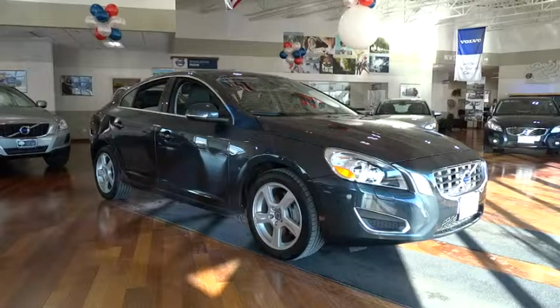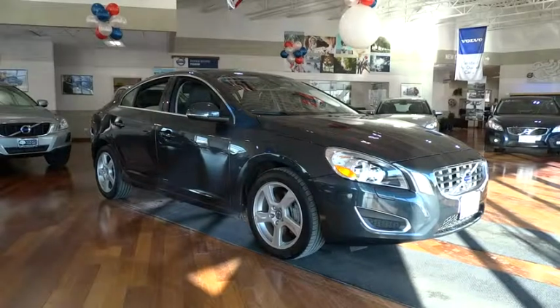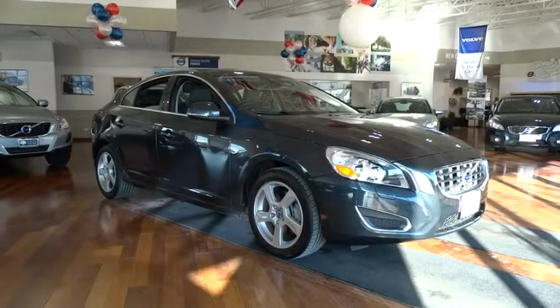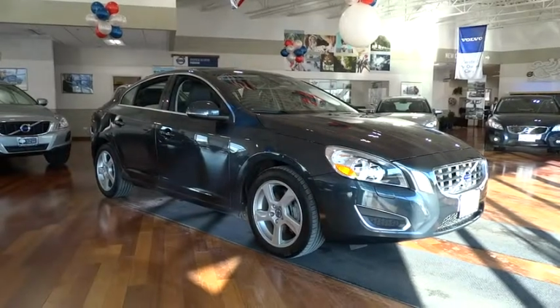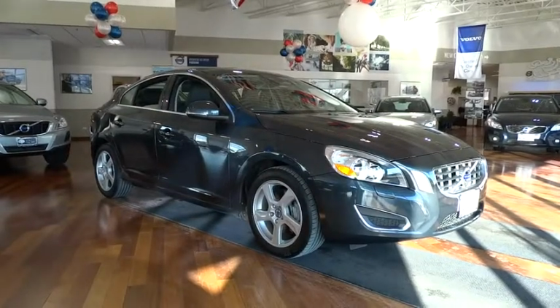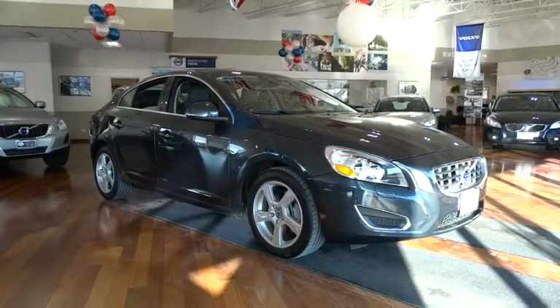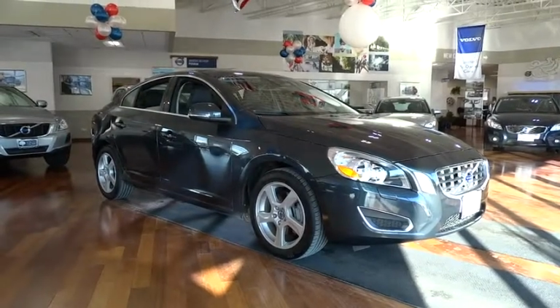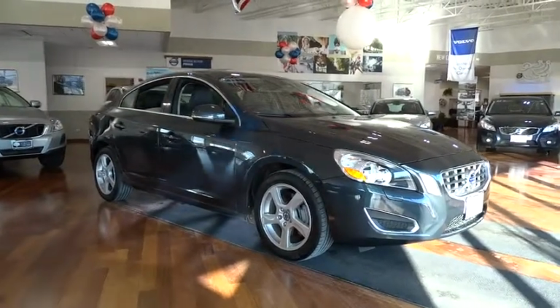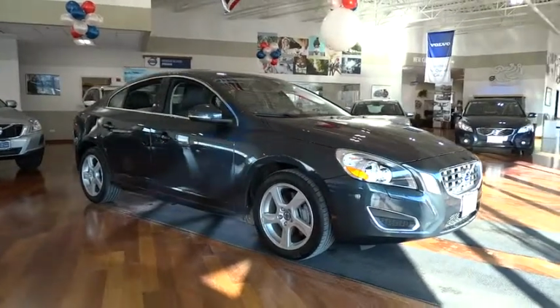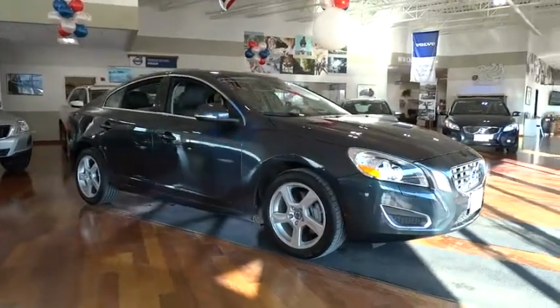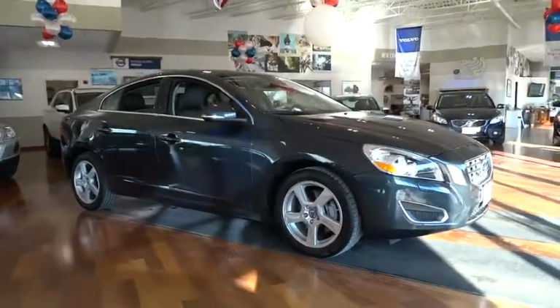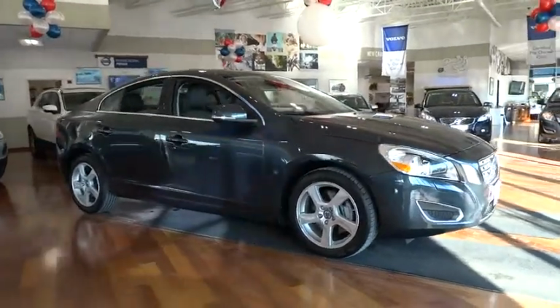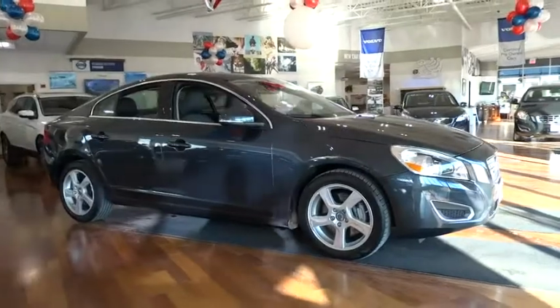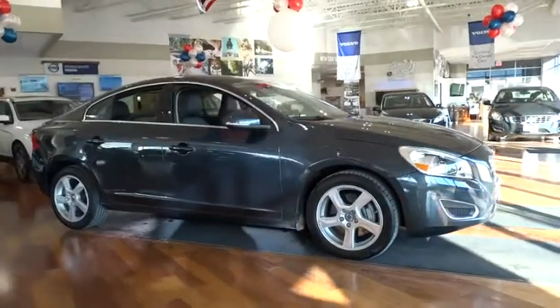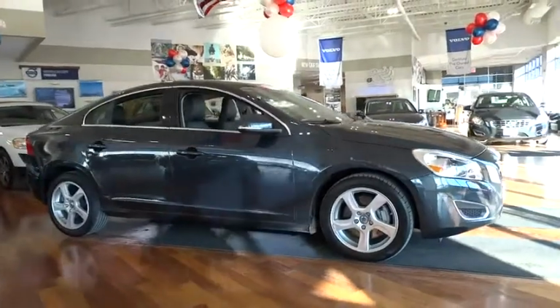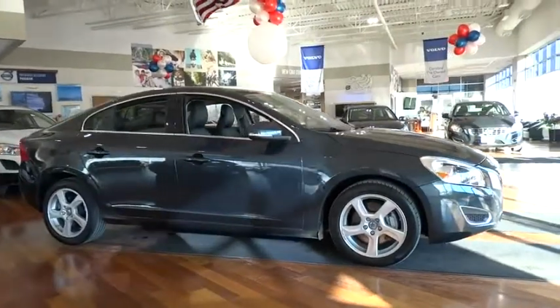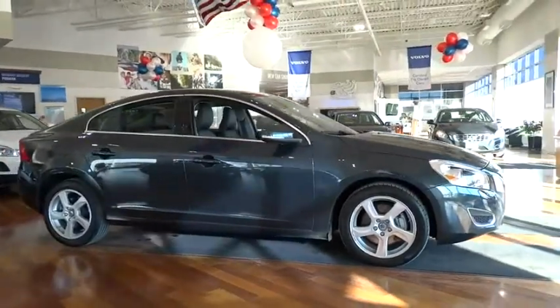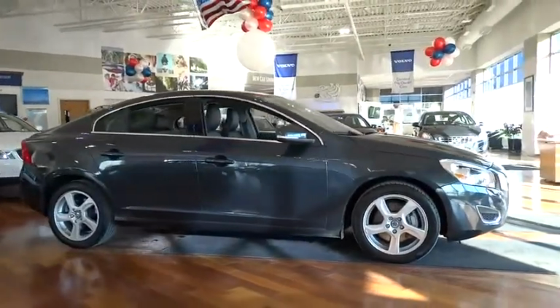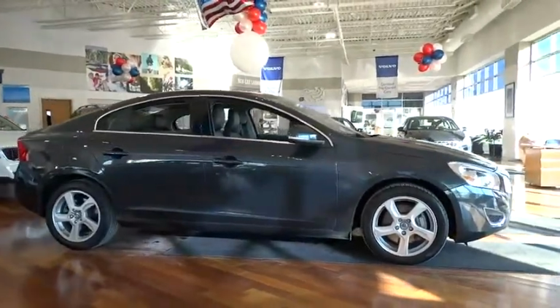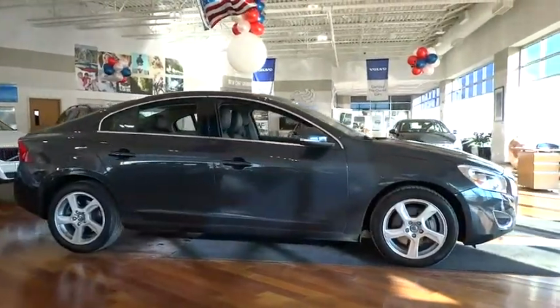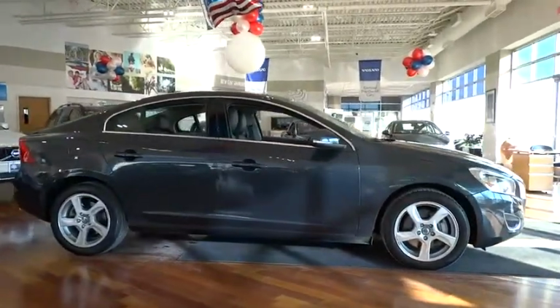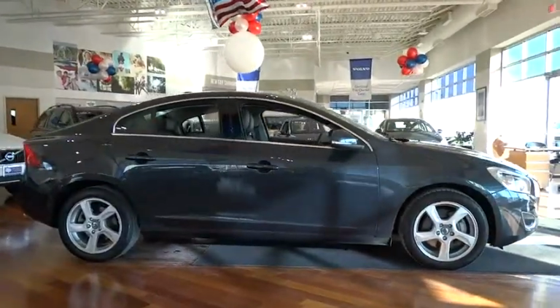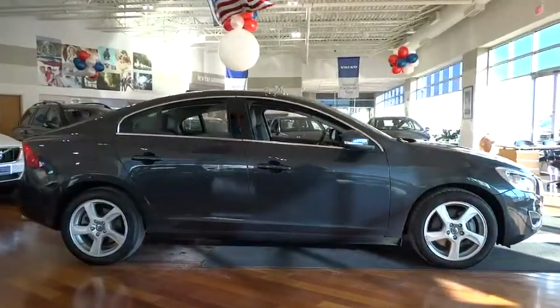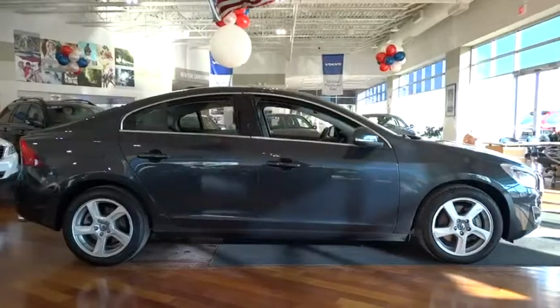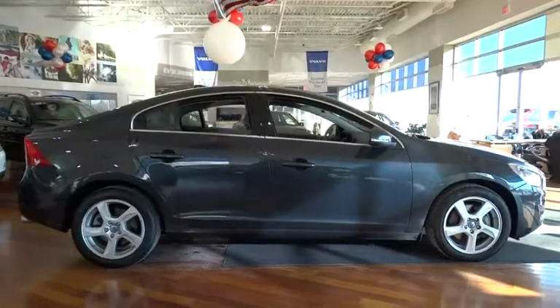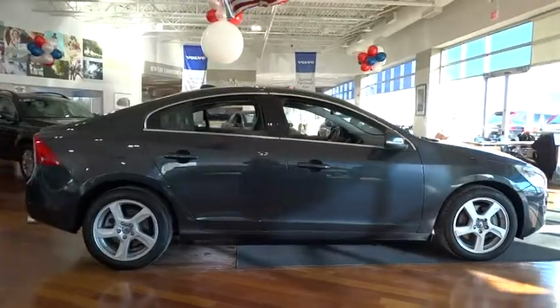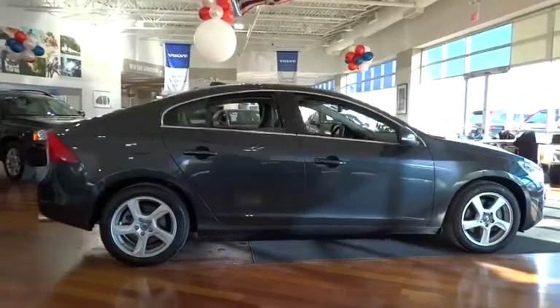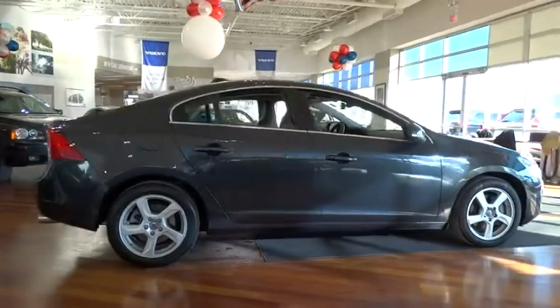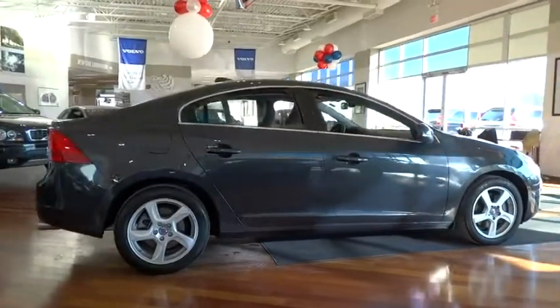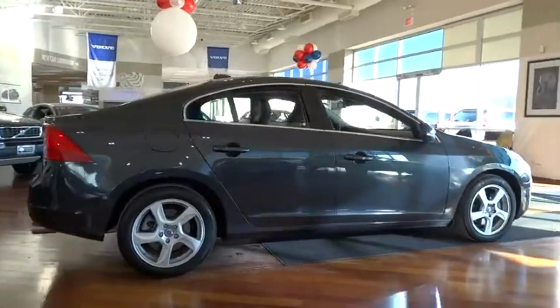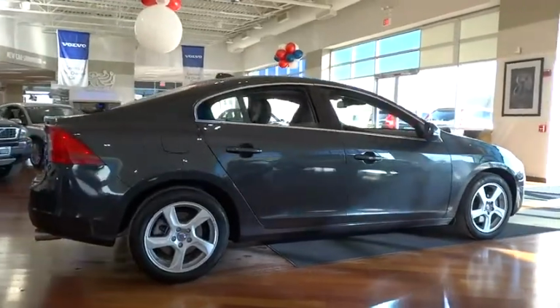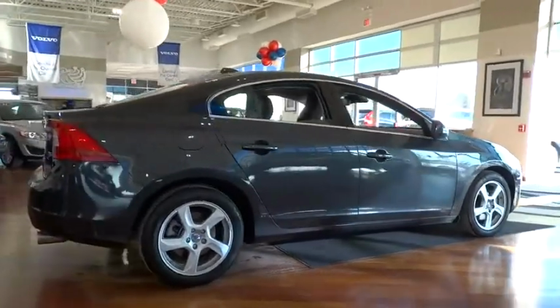The 2013 S60 — downright shameless with the affectionate shows for curves. The Volvo S60 is waiting for you and is priced below $25,000. This vehicle has less than 20,000 miles.